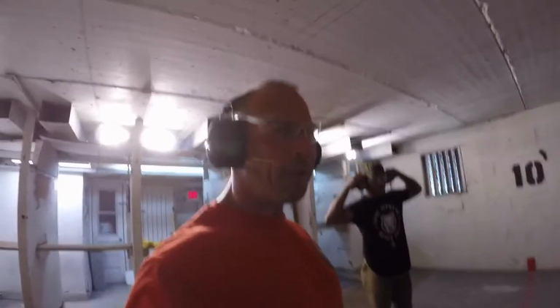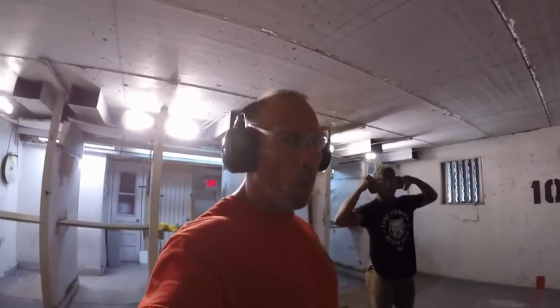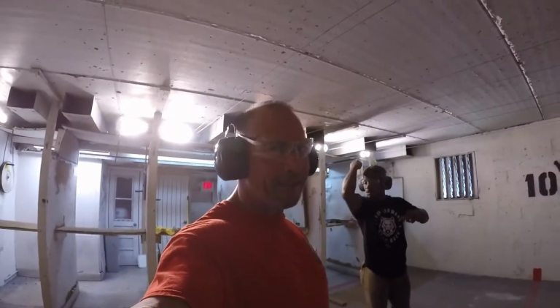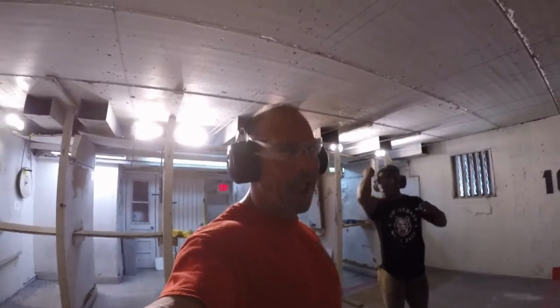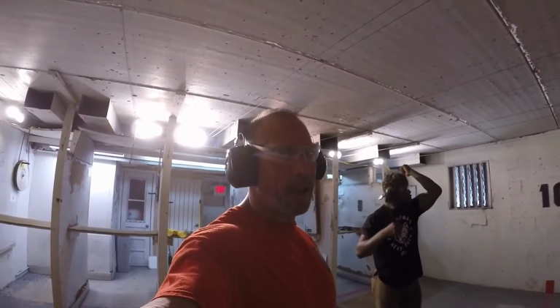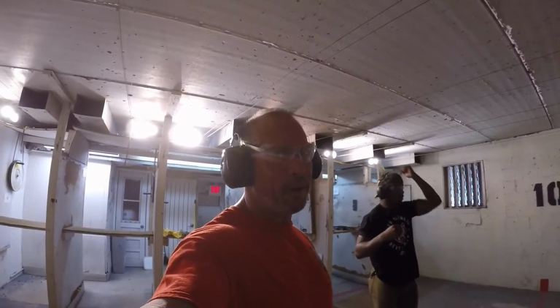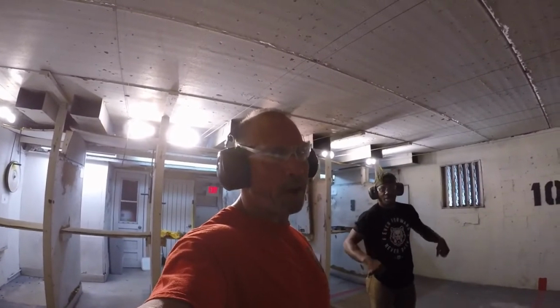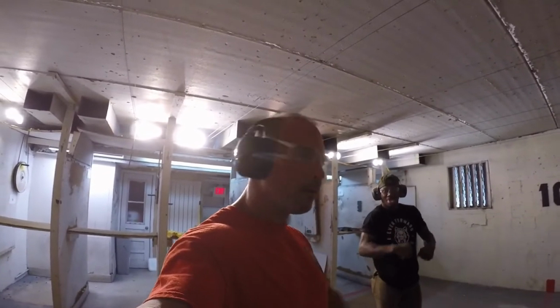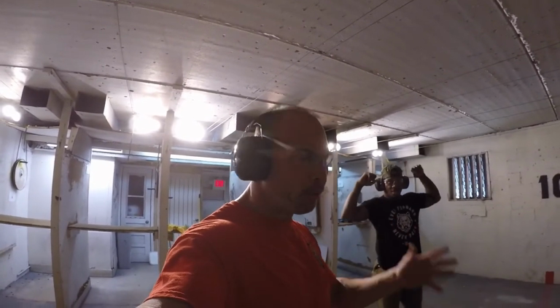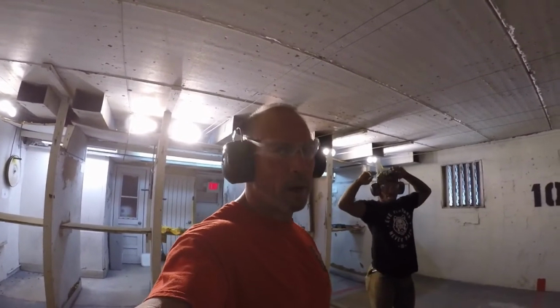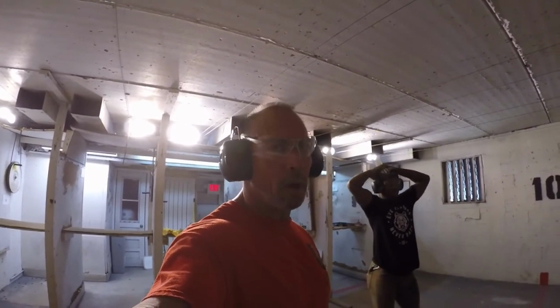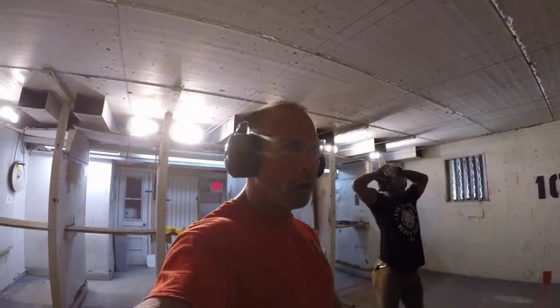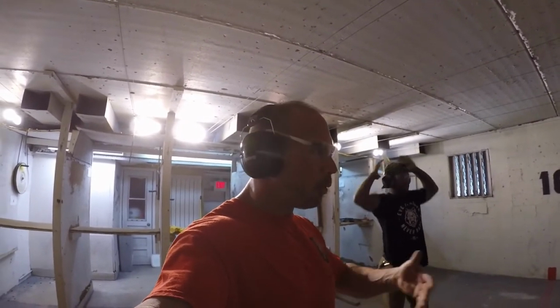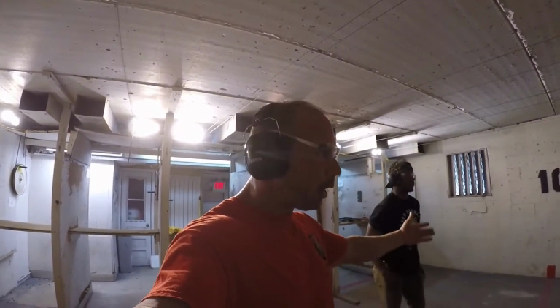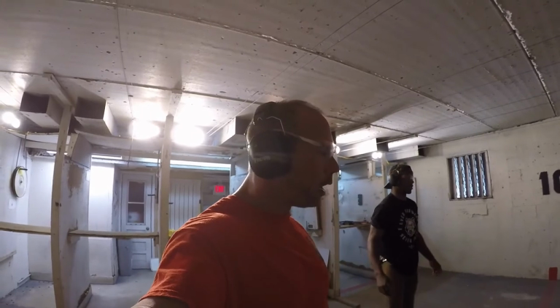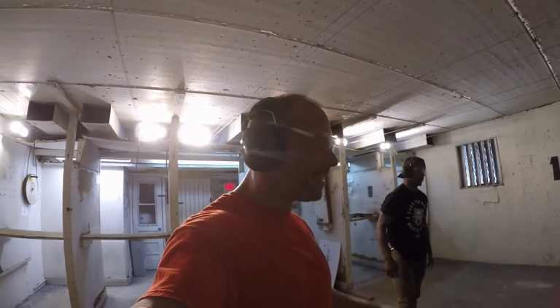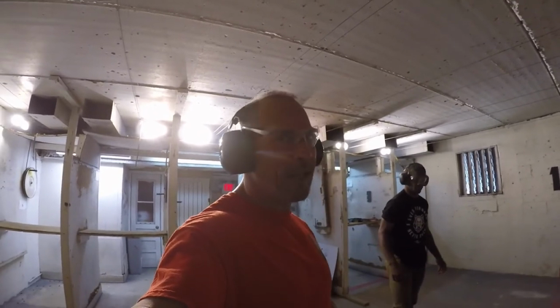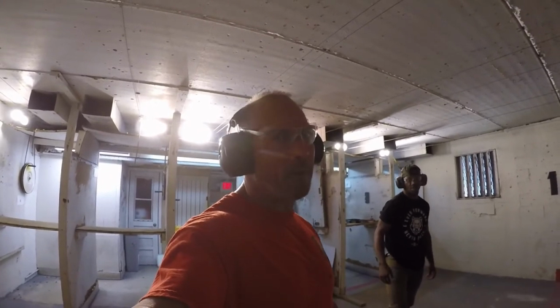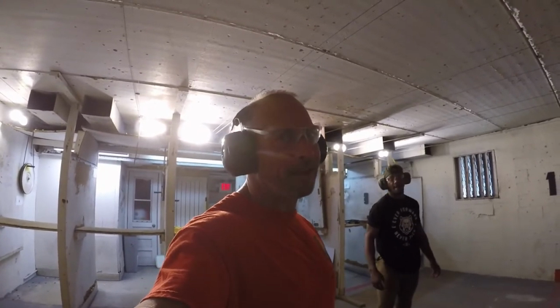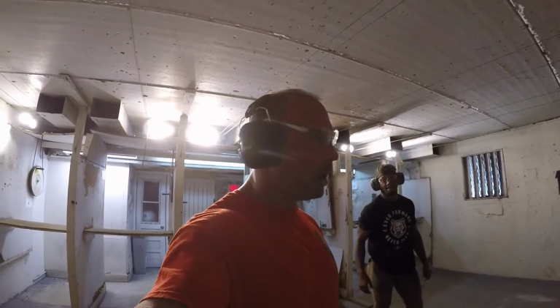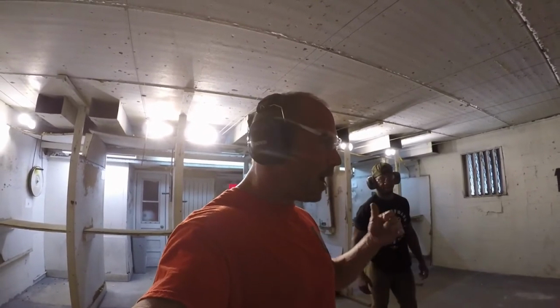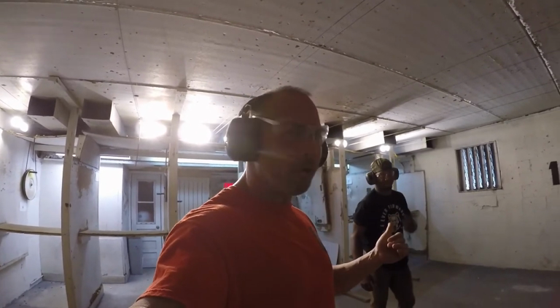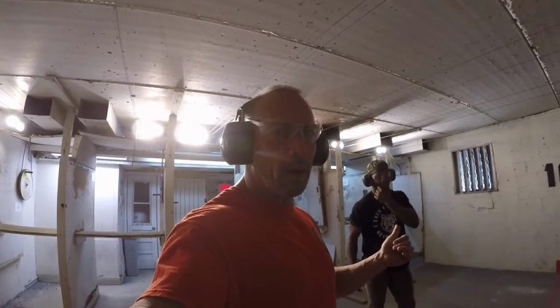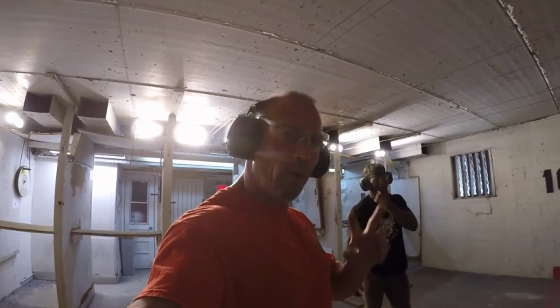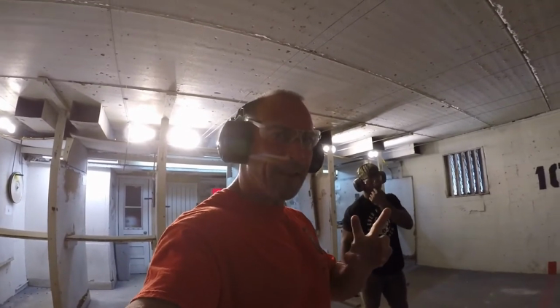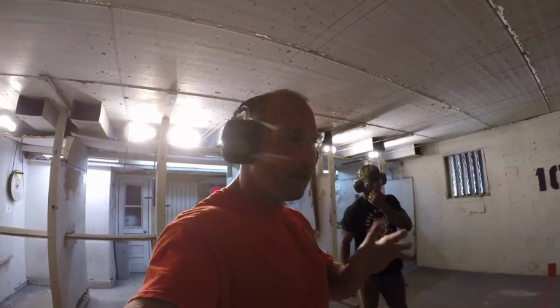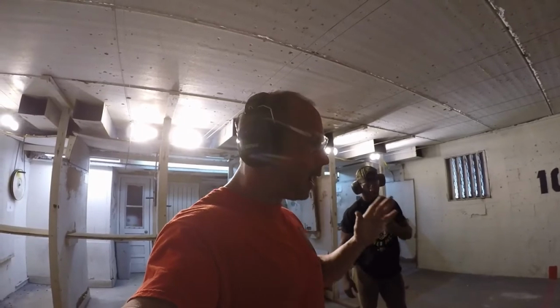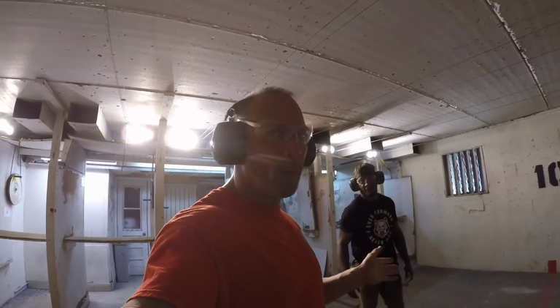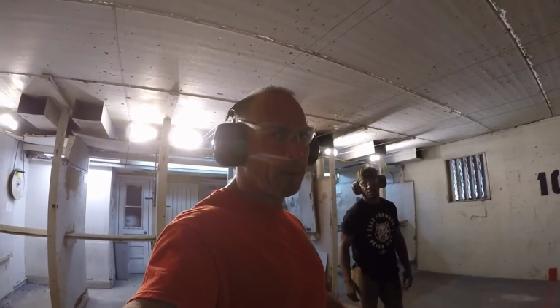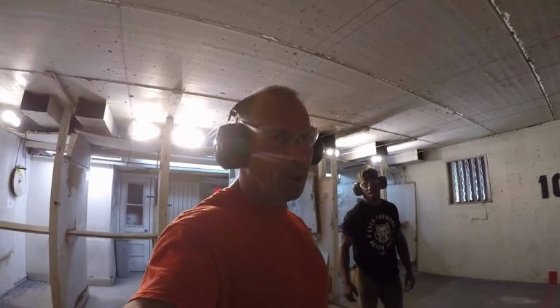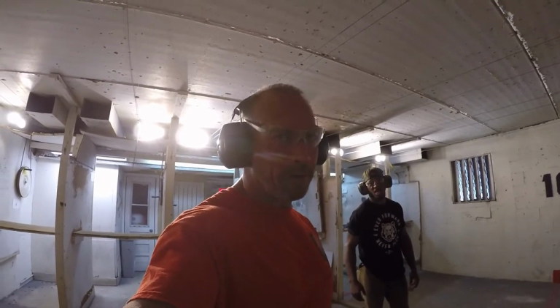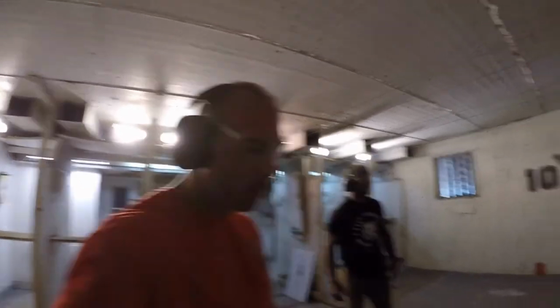We just did the one magazine, eight-step double feed clearance — Level 3 malfunction, clear it, whatever you want to call it. Eight steps if you have one magazine. Now we're going to do it with two magazines, and it's only four steps. You'll see it's a little bit more efficient. Here we go.